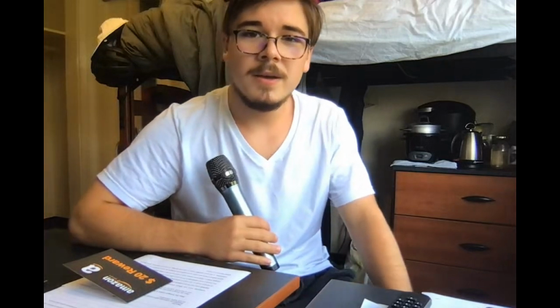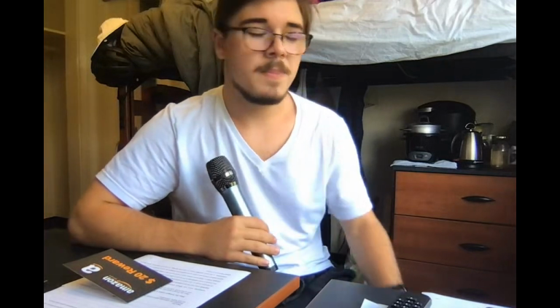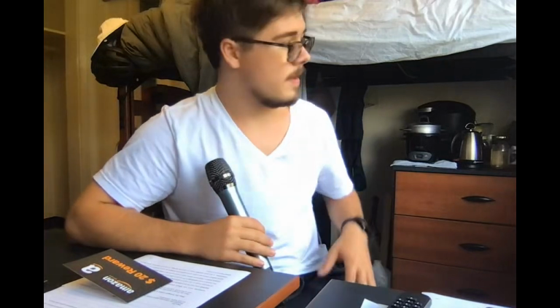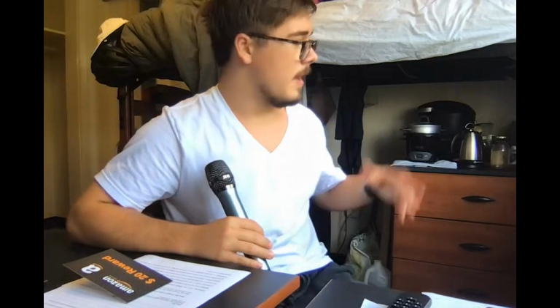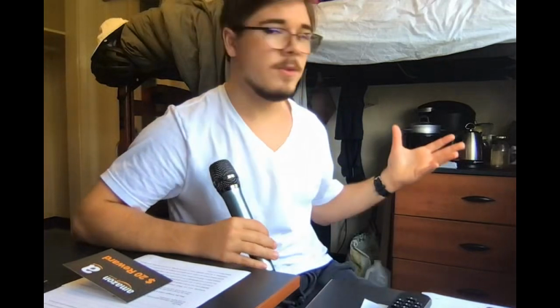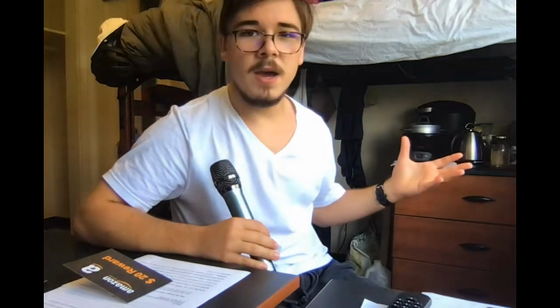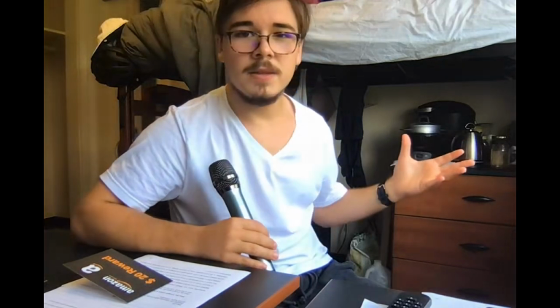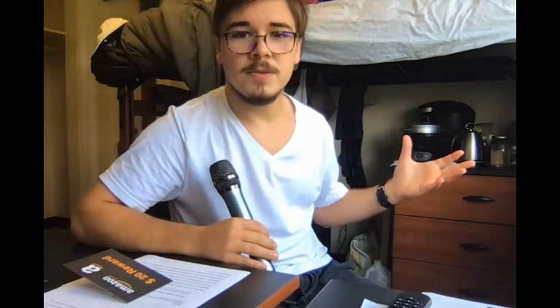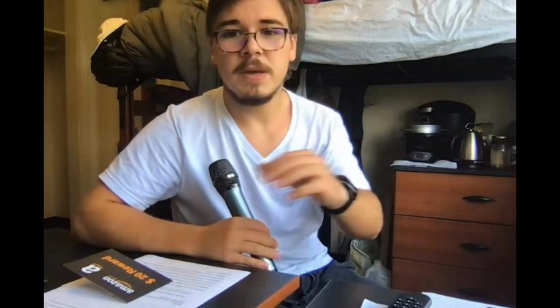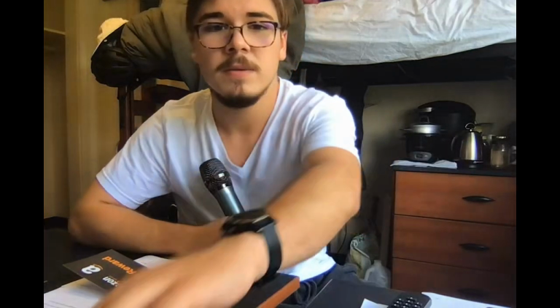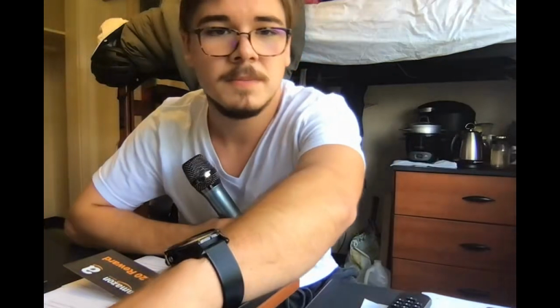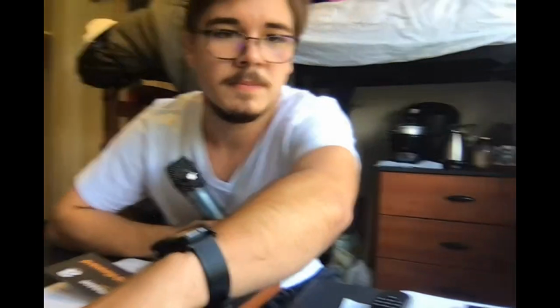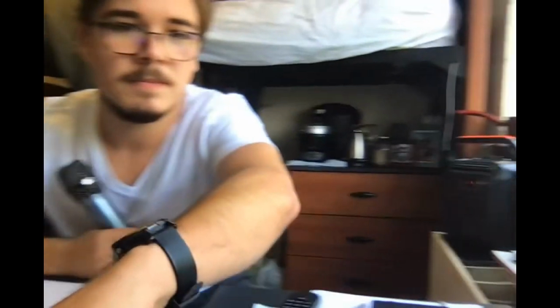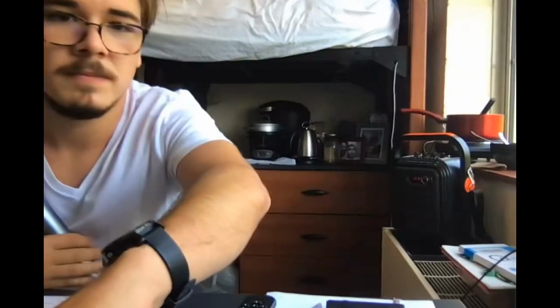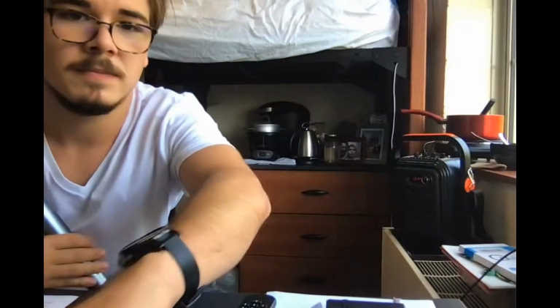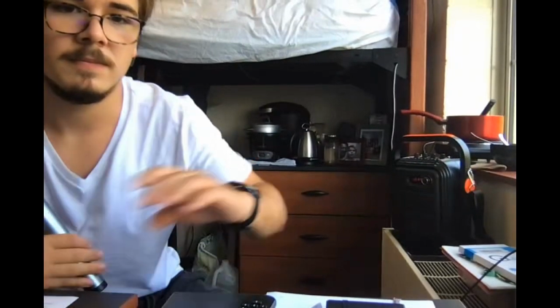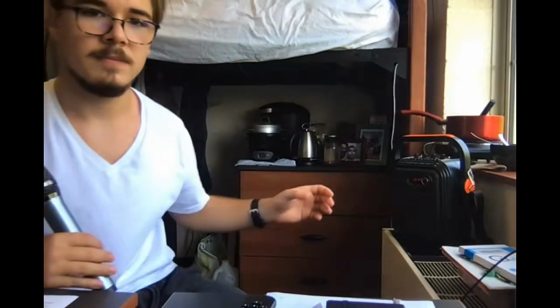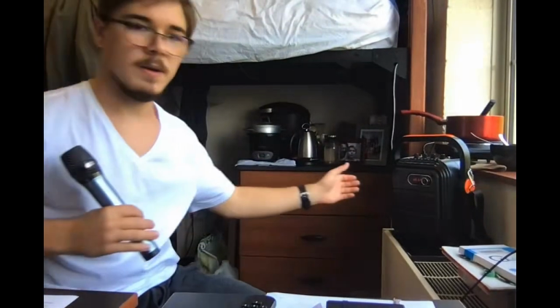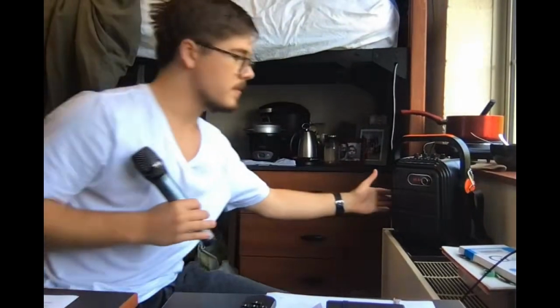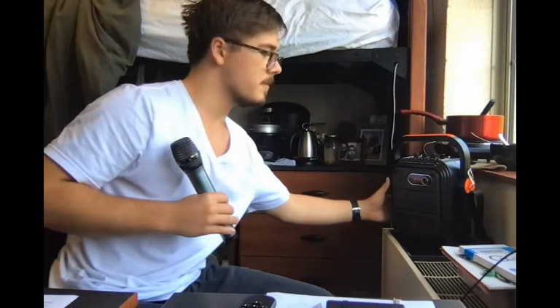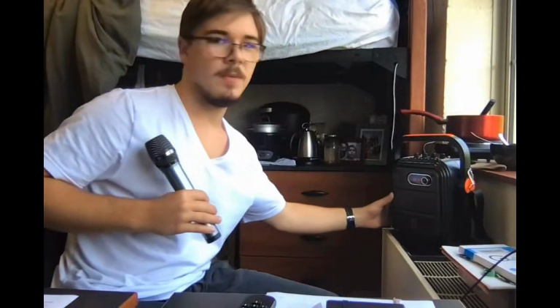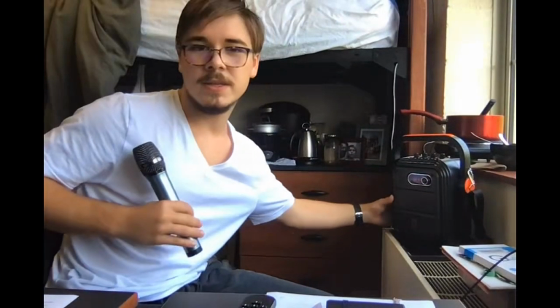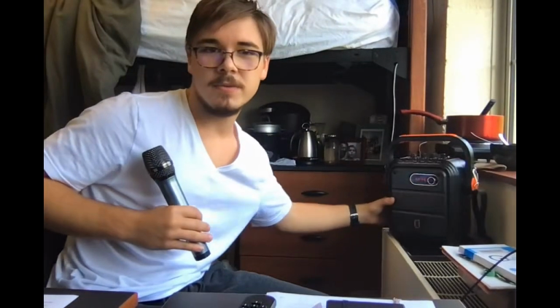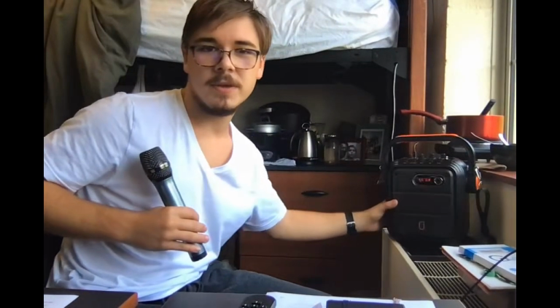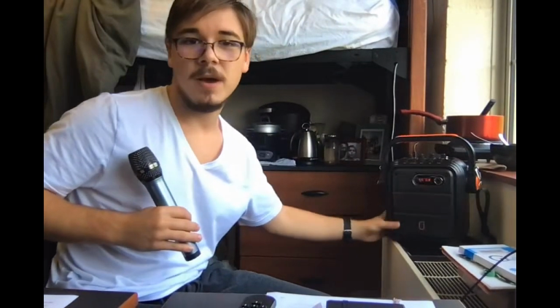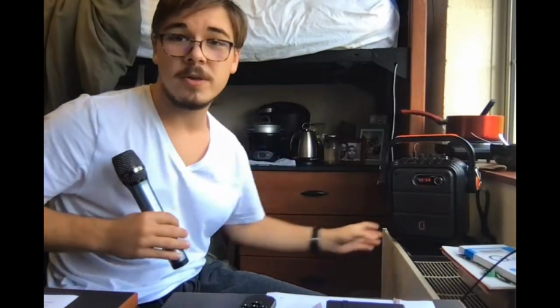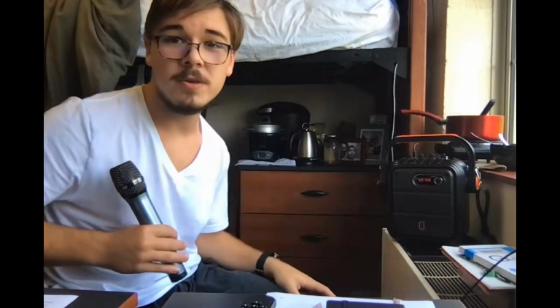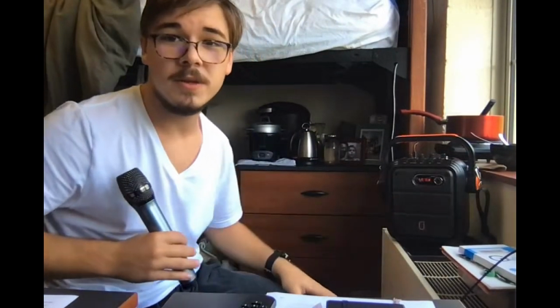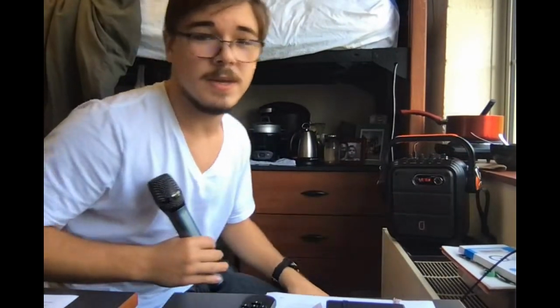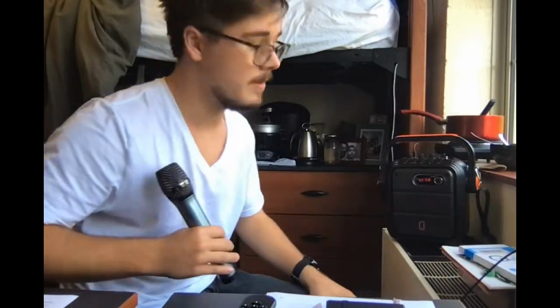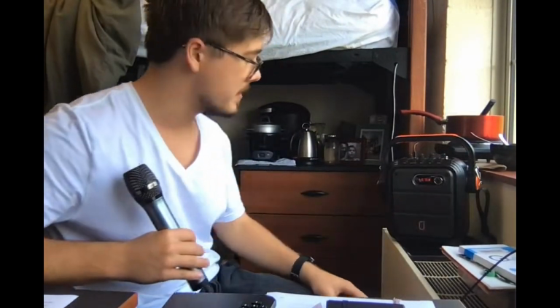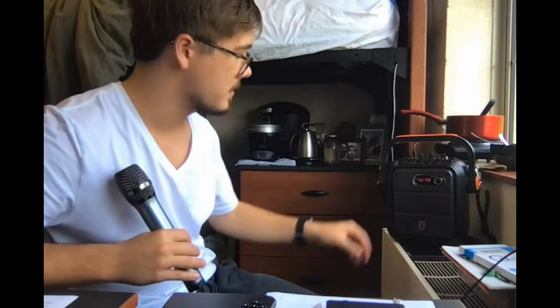Hello. I just got this new speaker. Here it is — the one that's in the review. I'm going to show you what it looks like and what it sounds like.